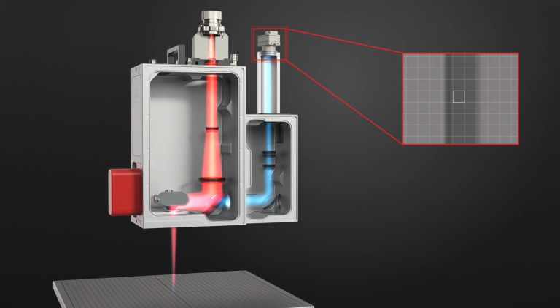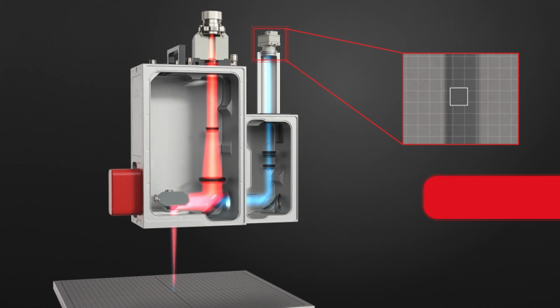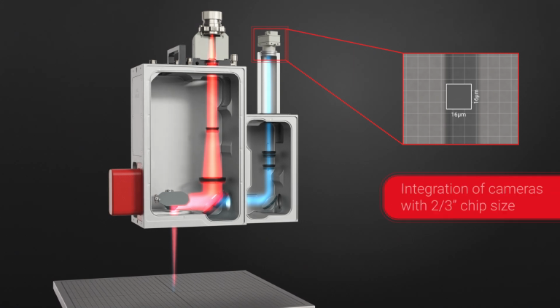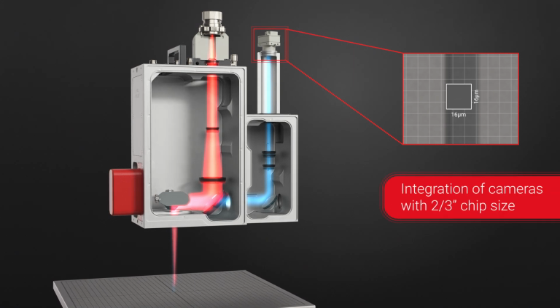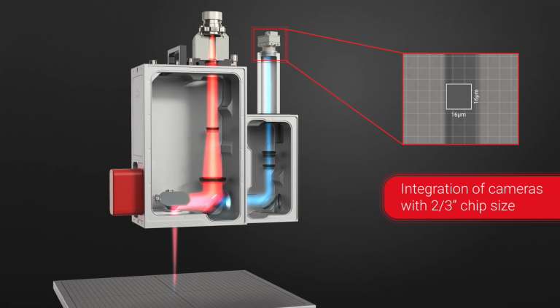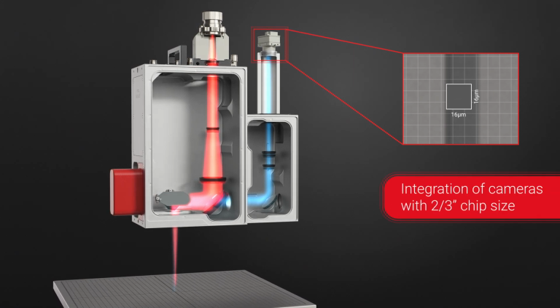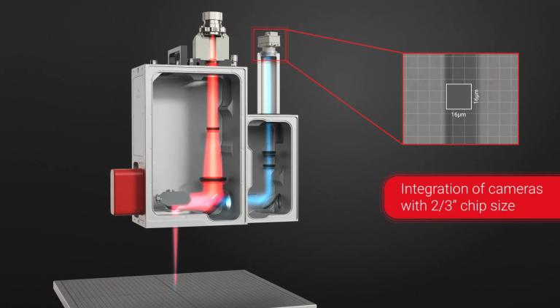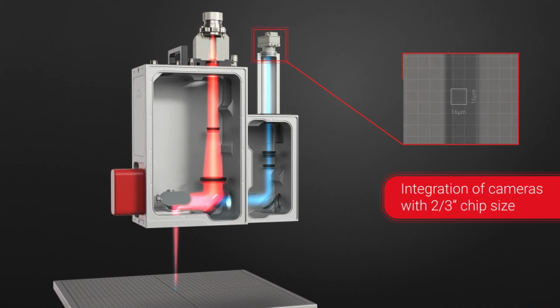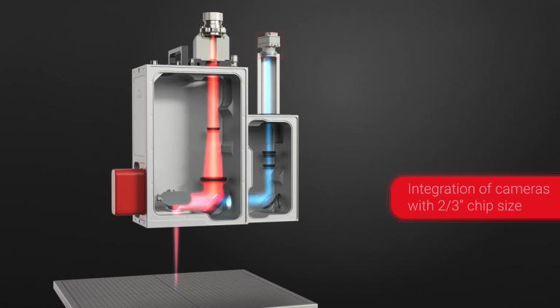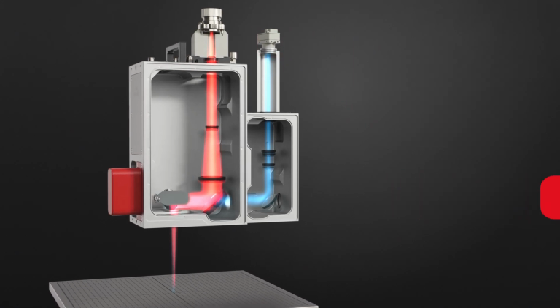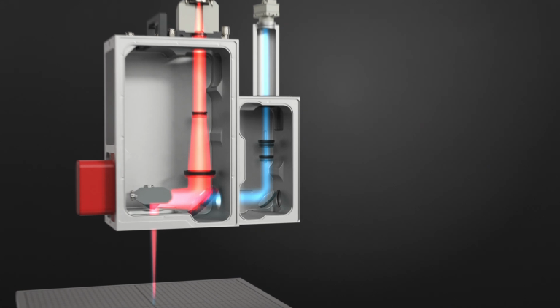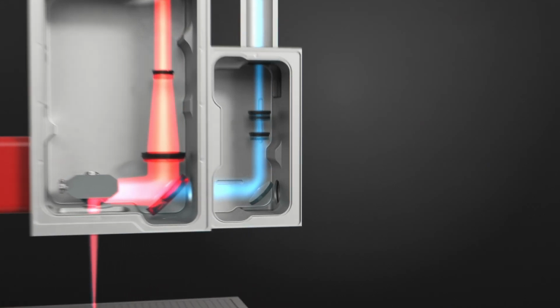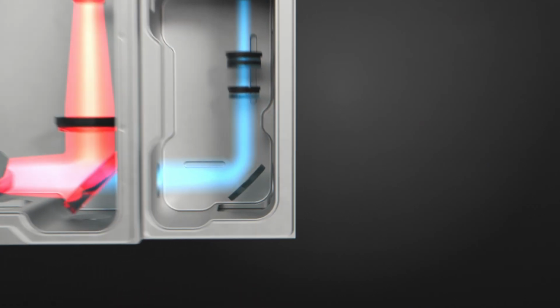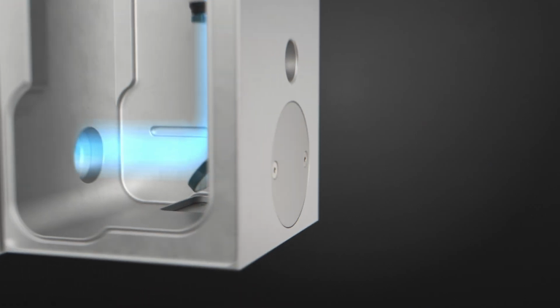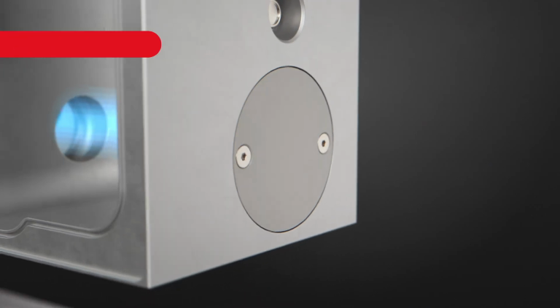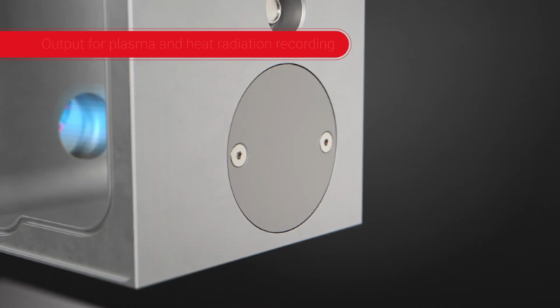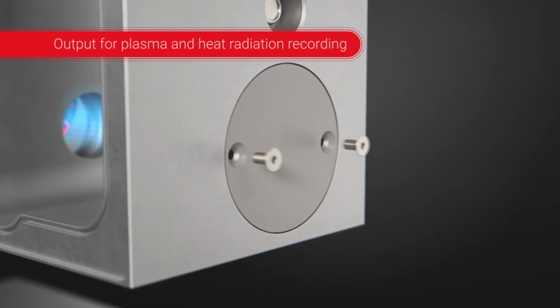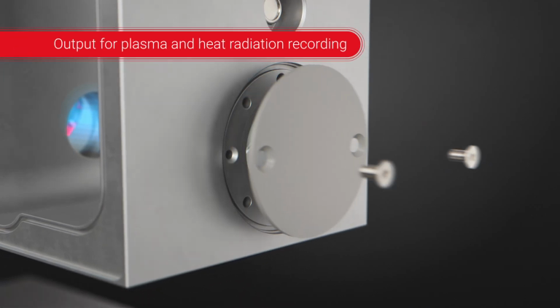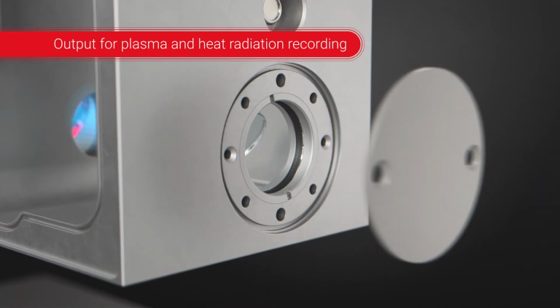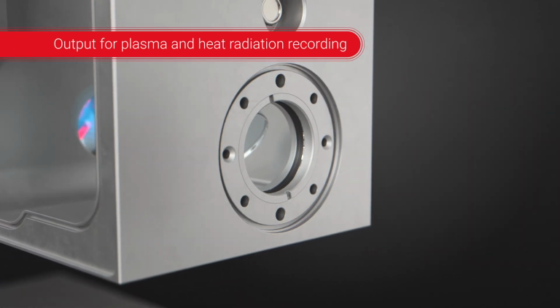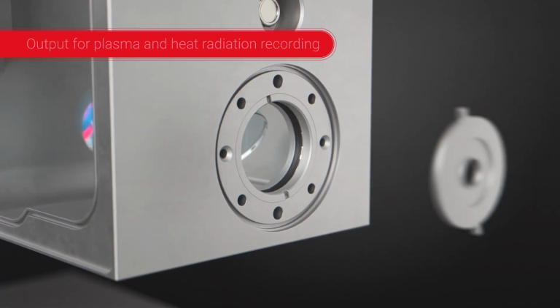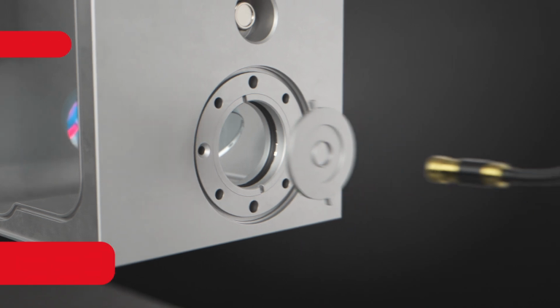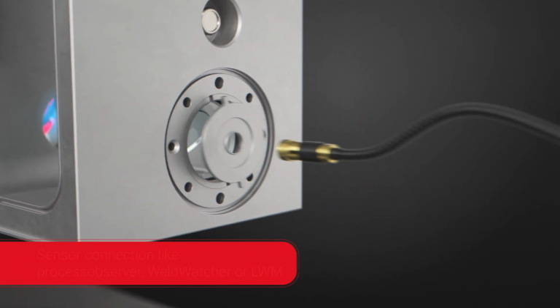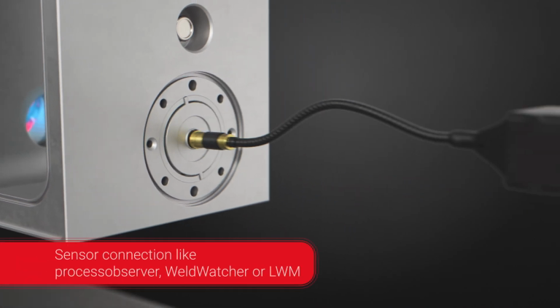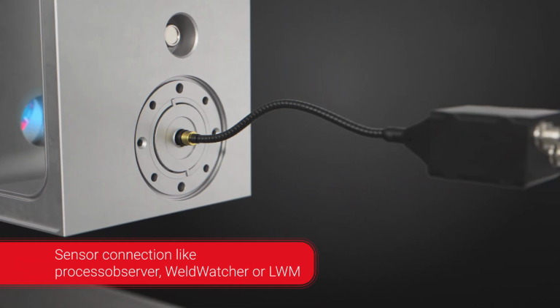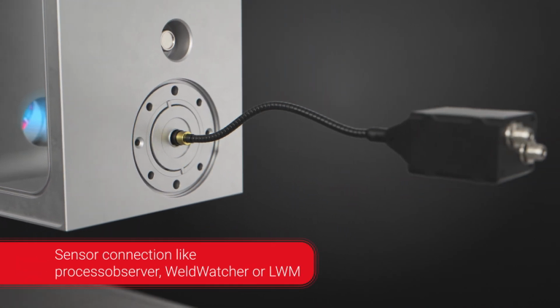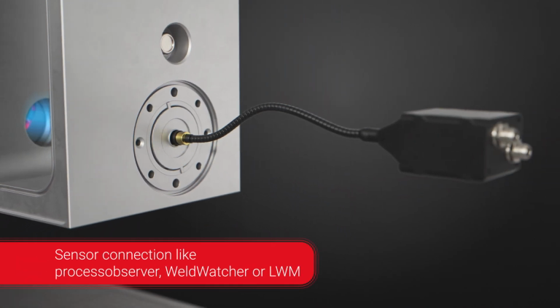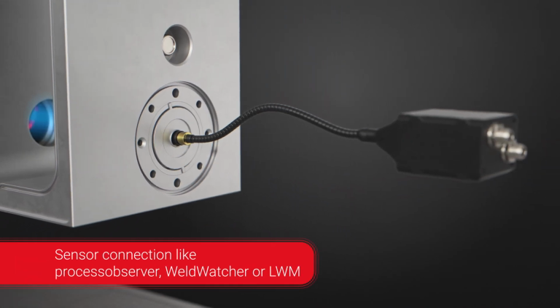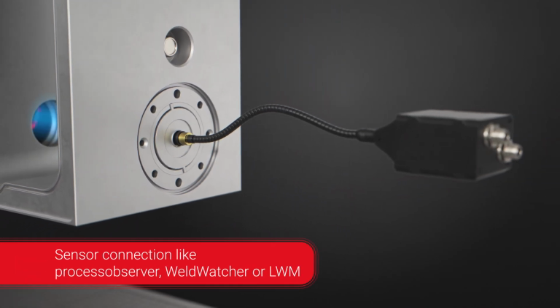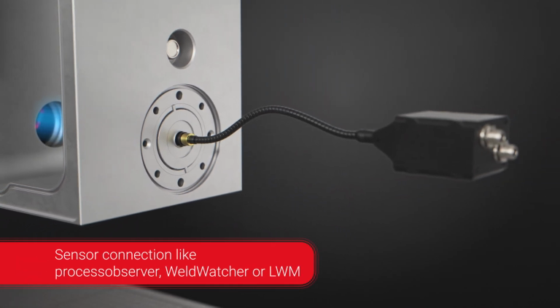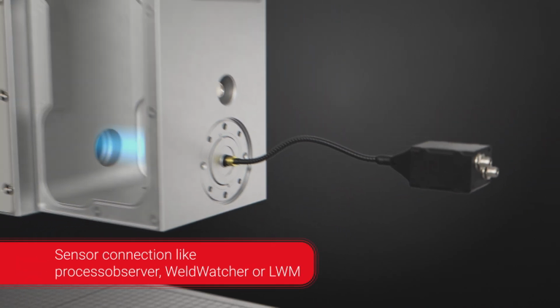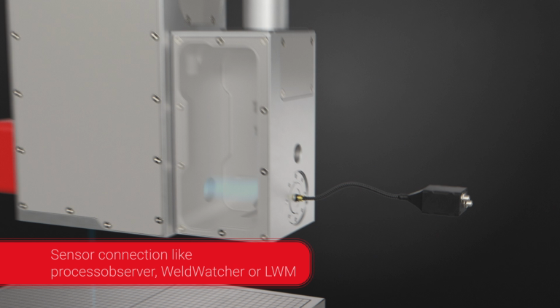Furthermore, the Ray Spector supports various types of cameras. A second process light output enables the connection for further sensors such as light intensity and measurement systems for plasma and heat radiation recording.